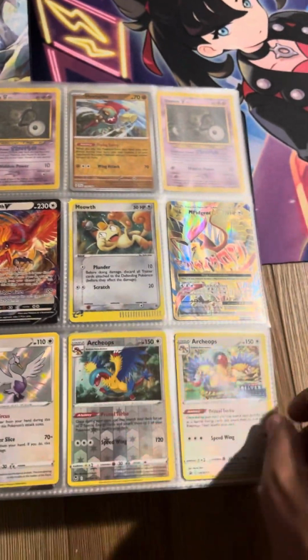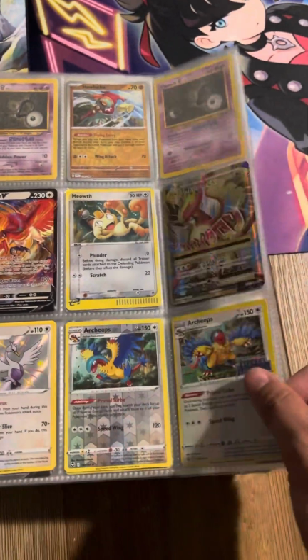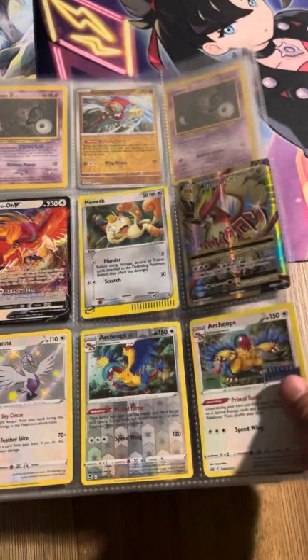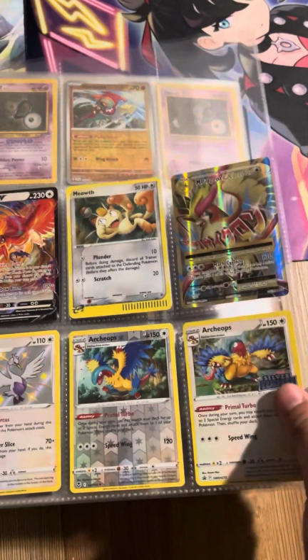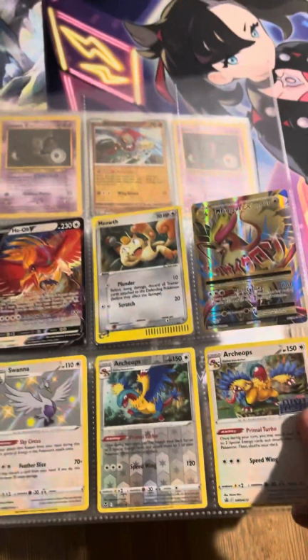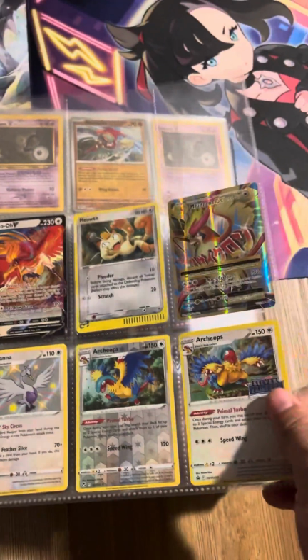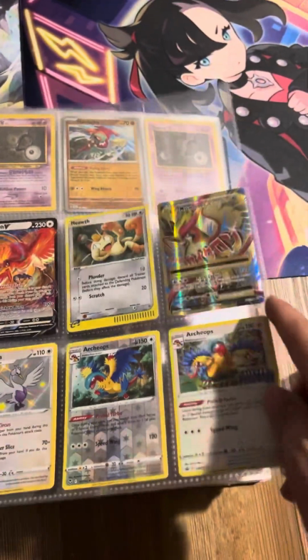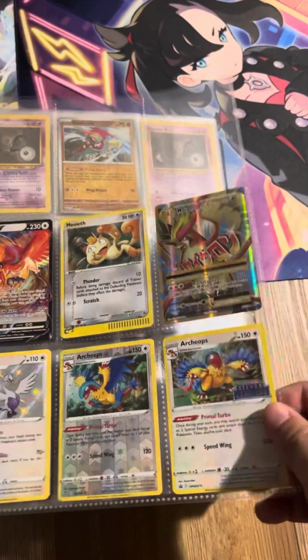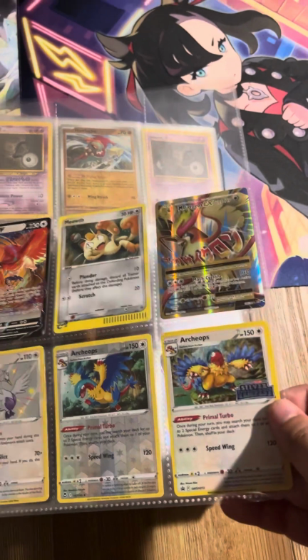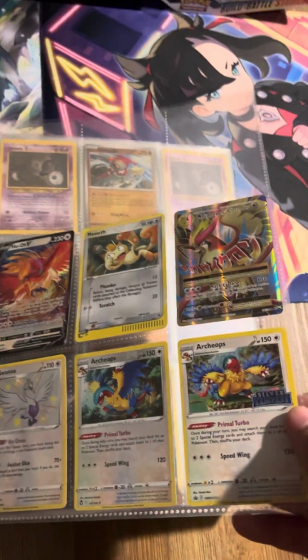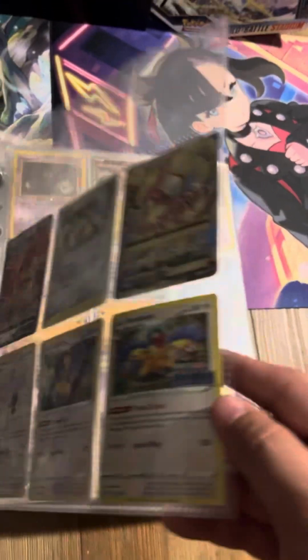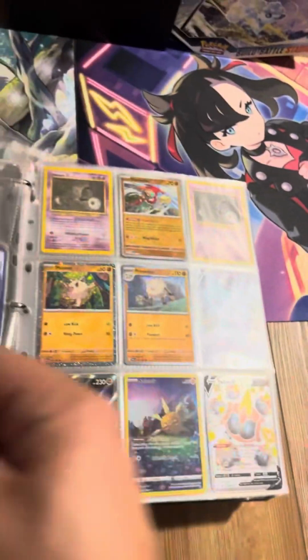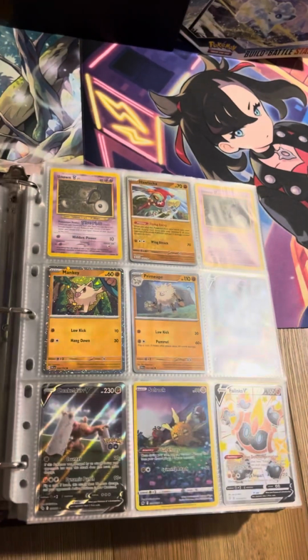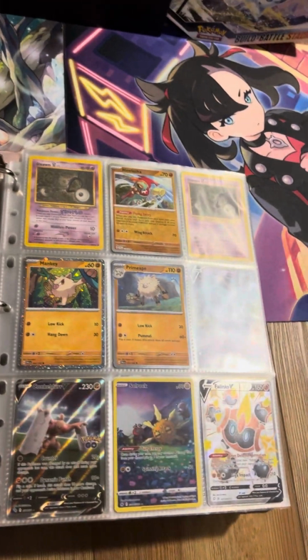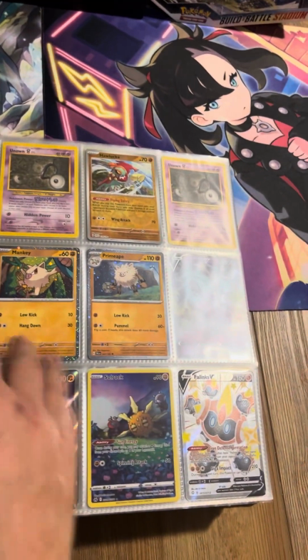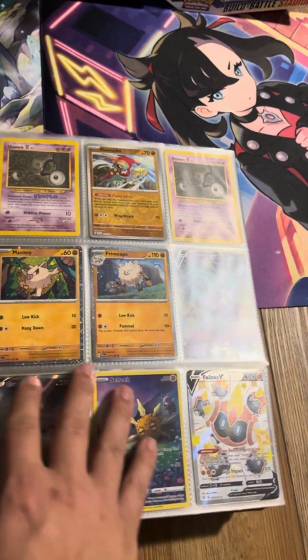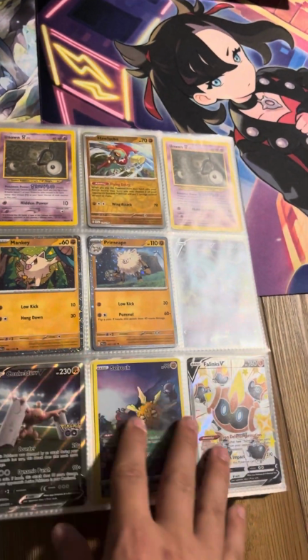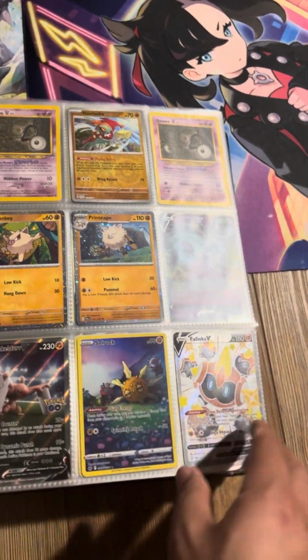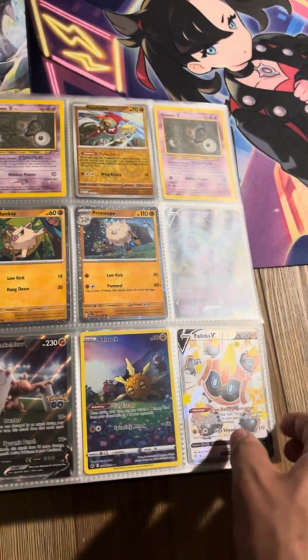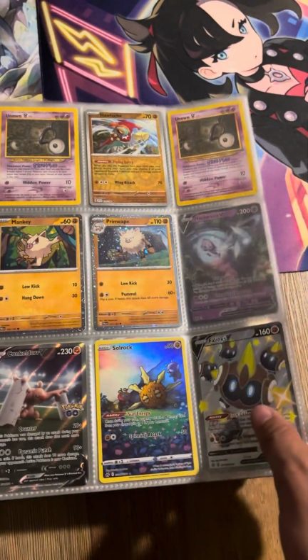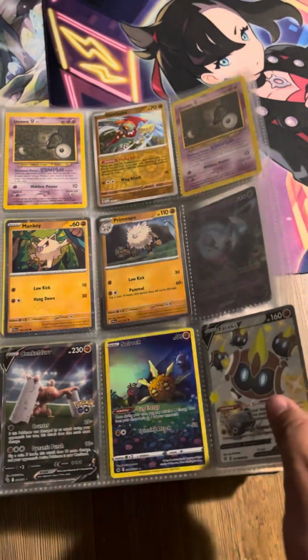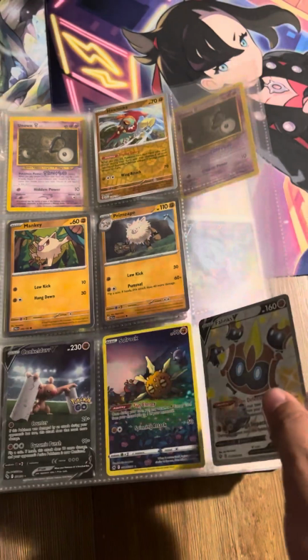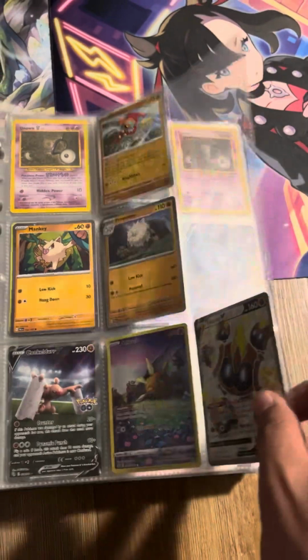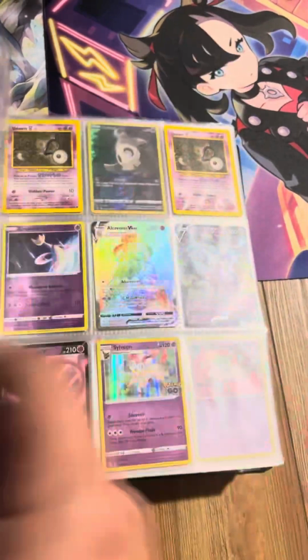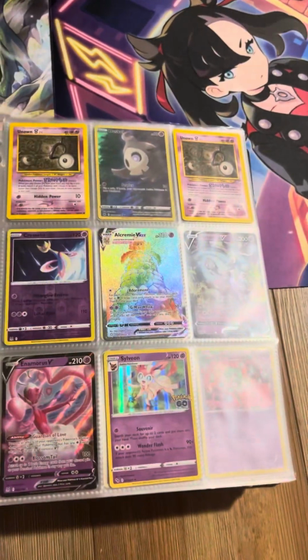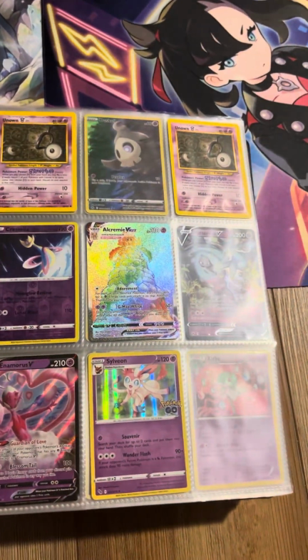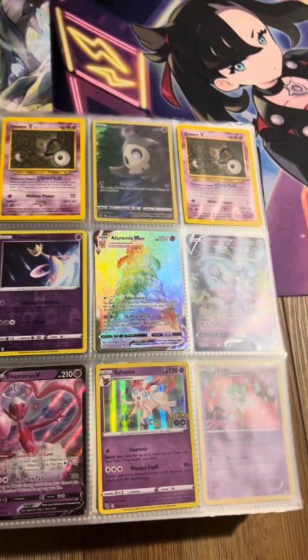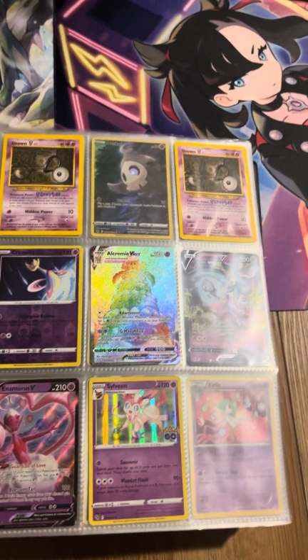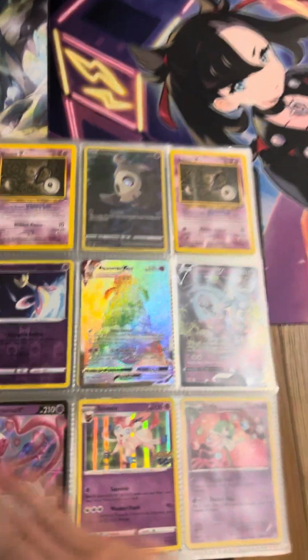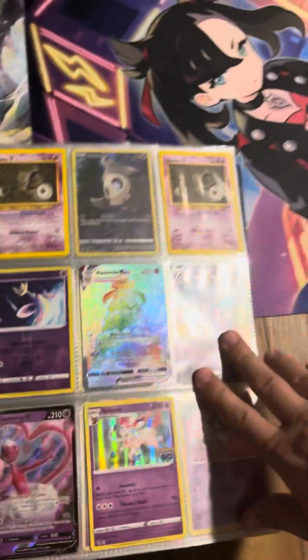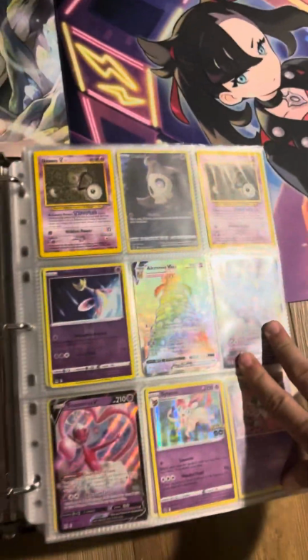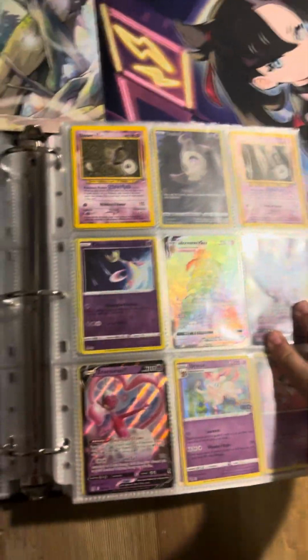A nice E-Series Meowth Promo, Mega Pidgeot EX. We've got all of our Fighting-type Pokemon. Moving on to Psychic — we have a lot of Psychic to get through.